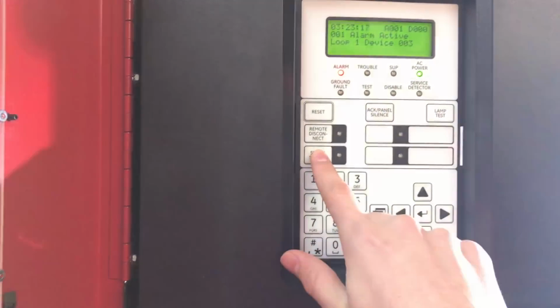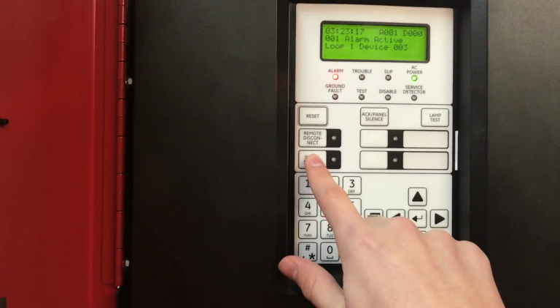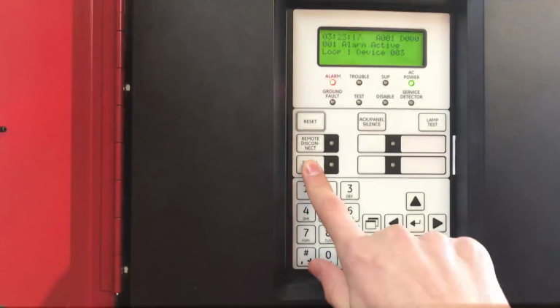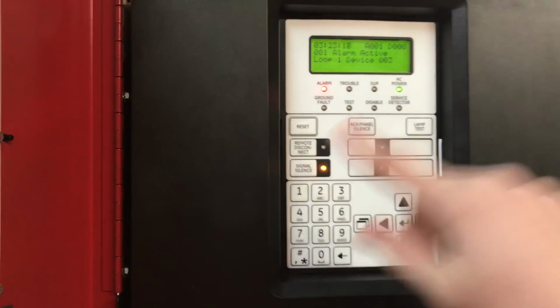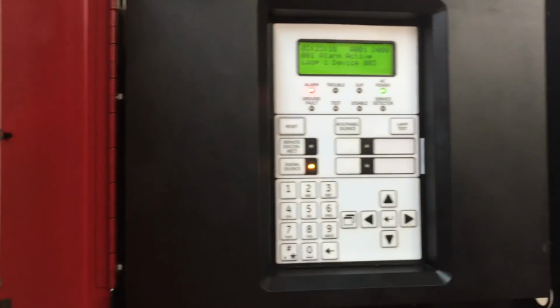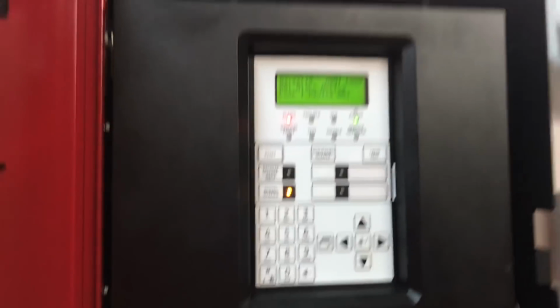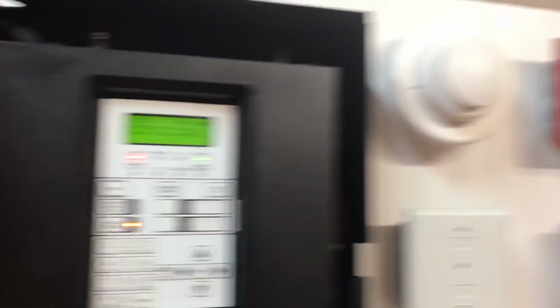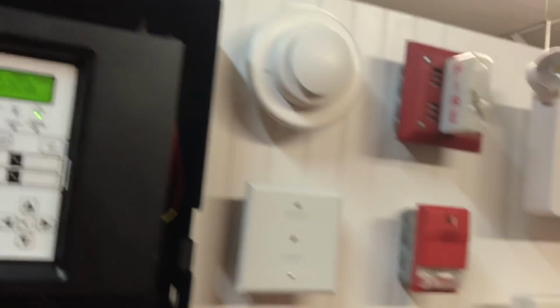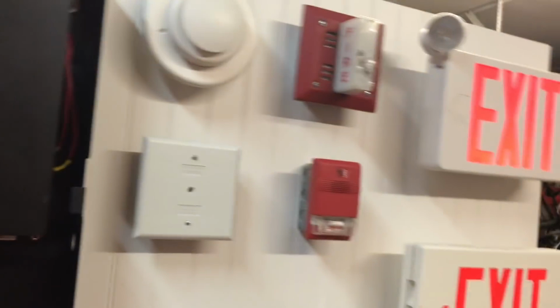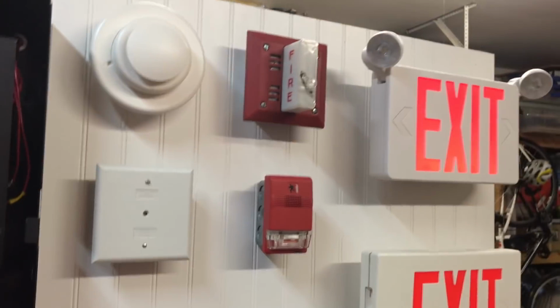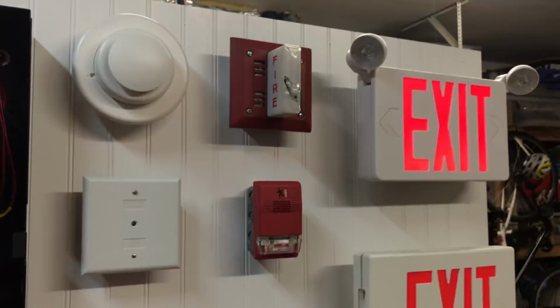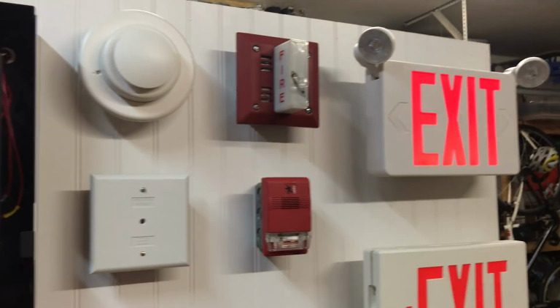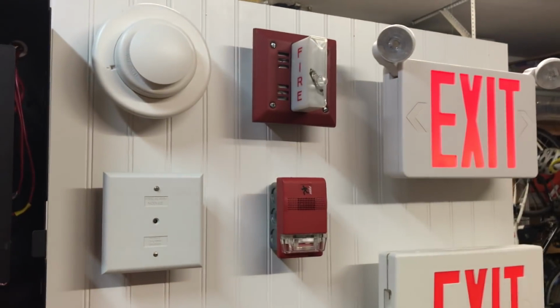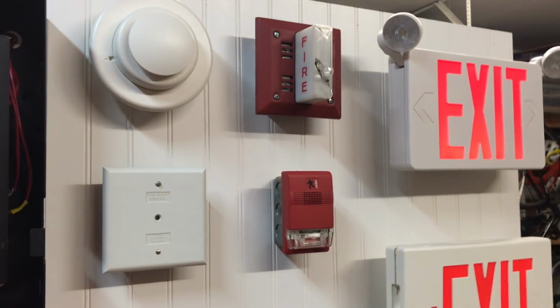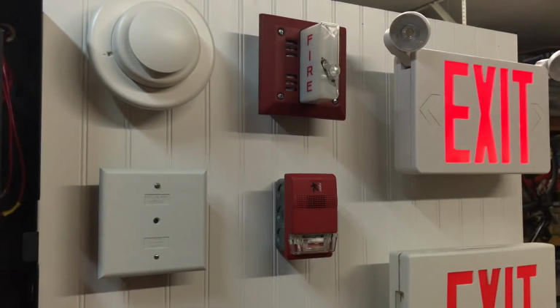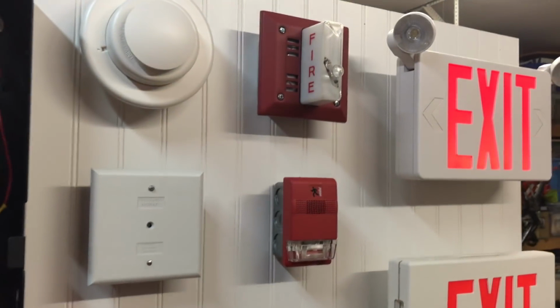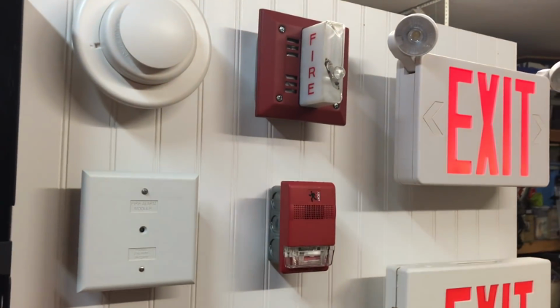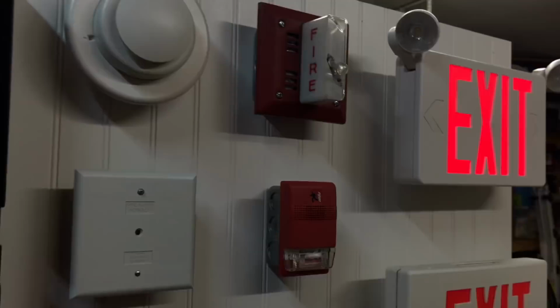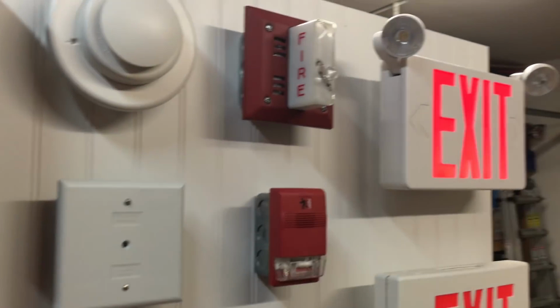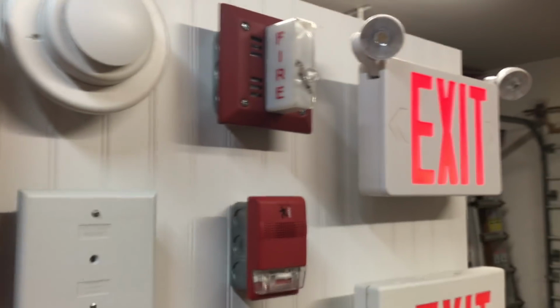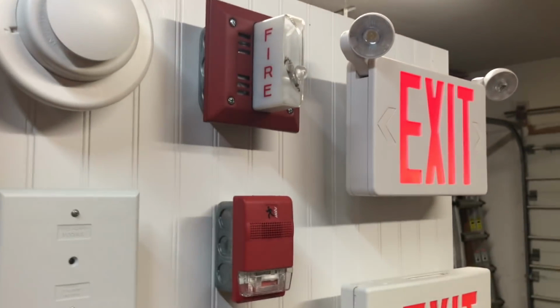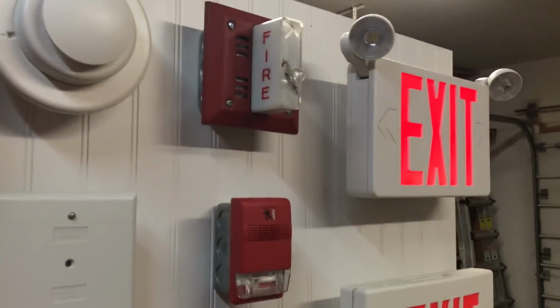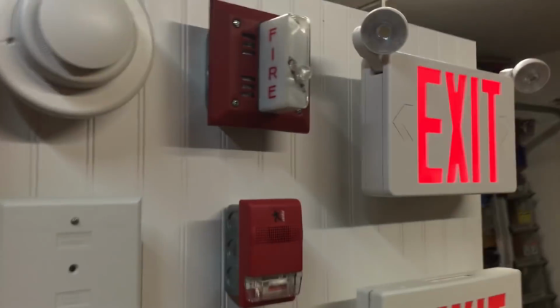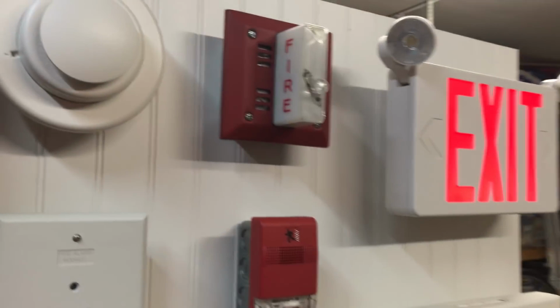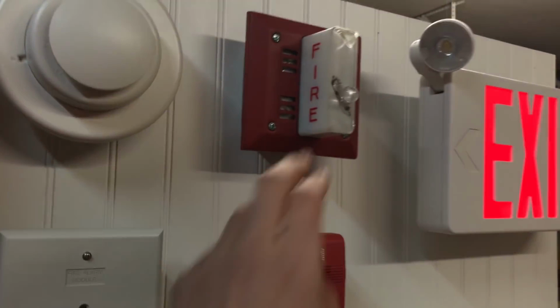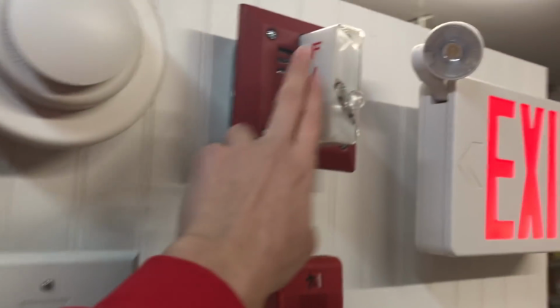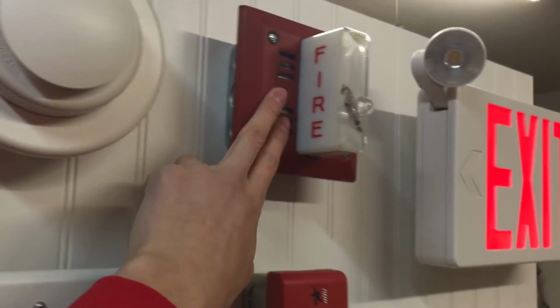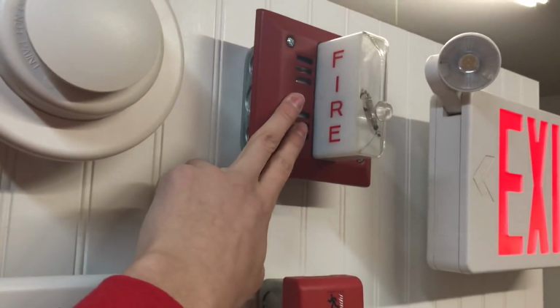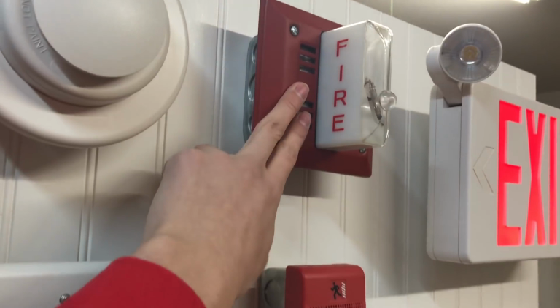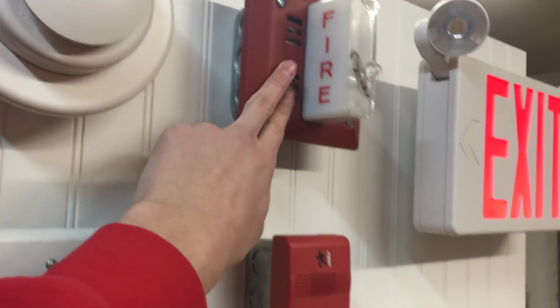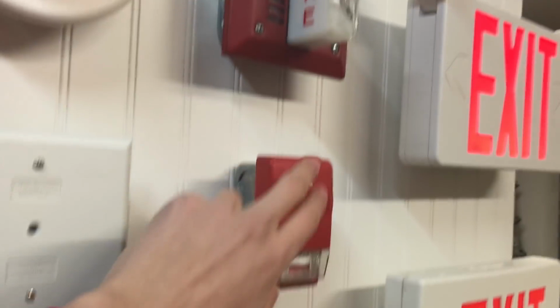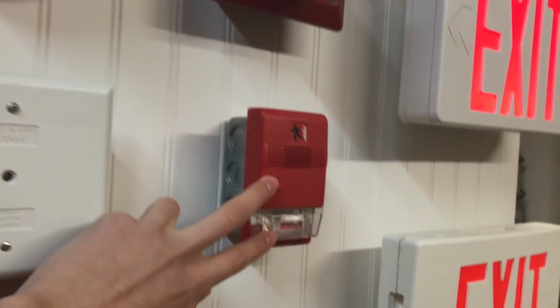Both notification appliances have audible — silence — because this is a four-wire device and this is just a two-wire strobe. So we can go ahead and give the system a reset.